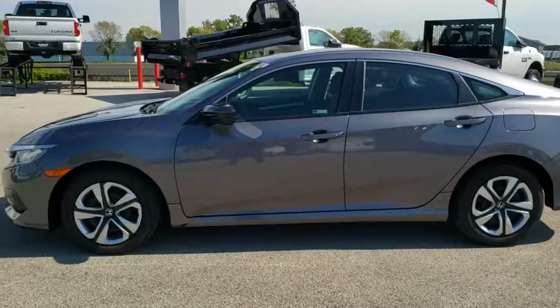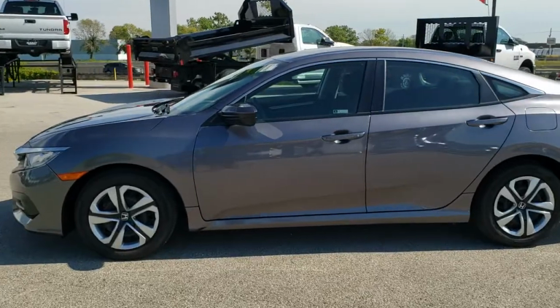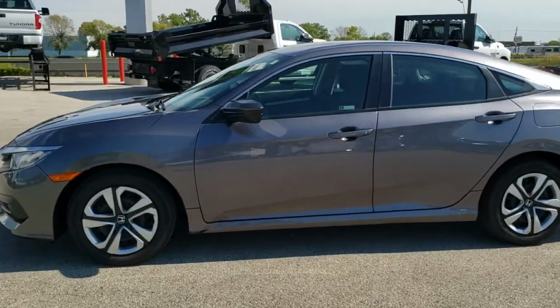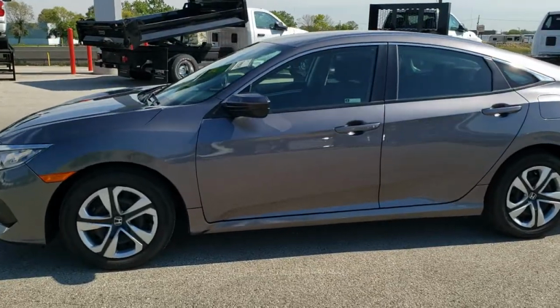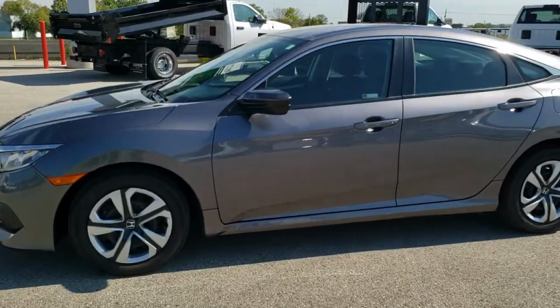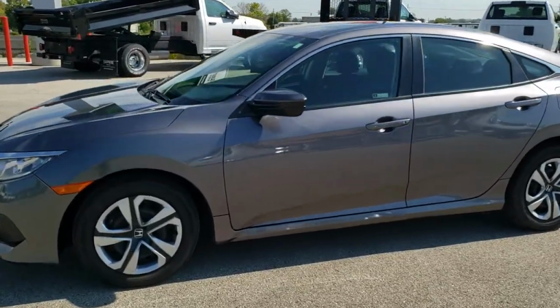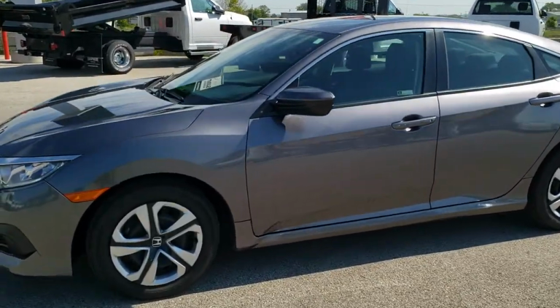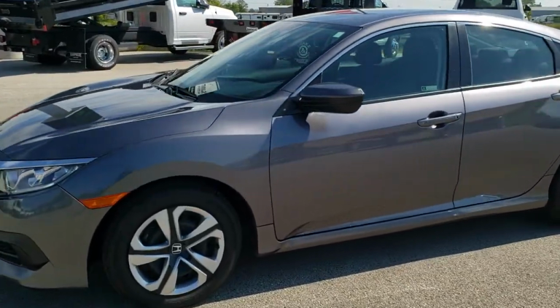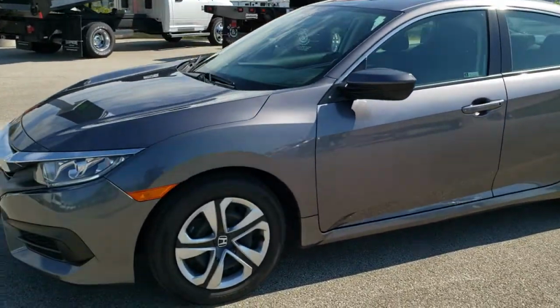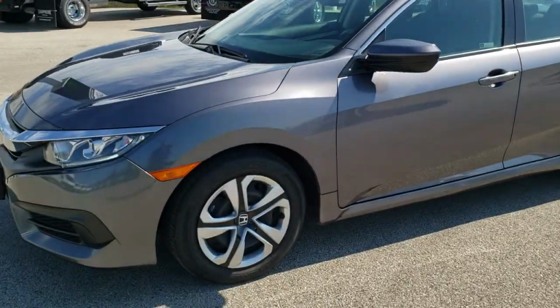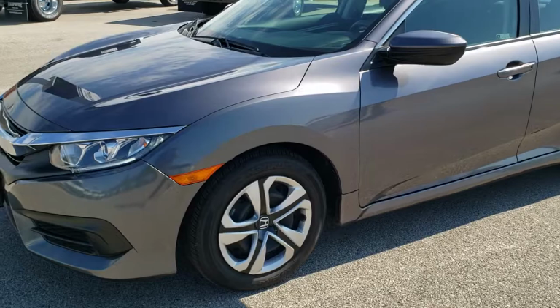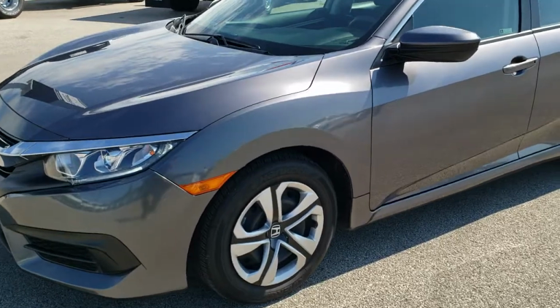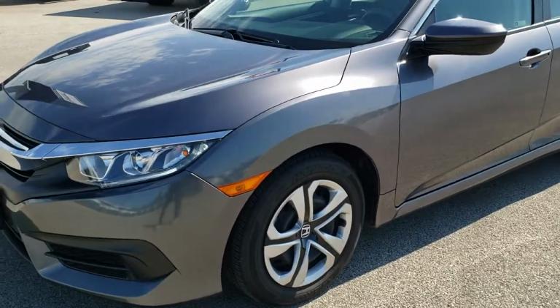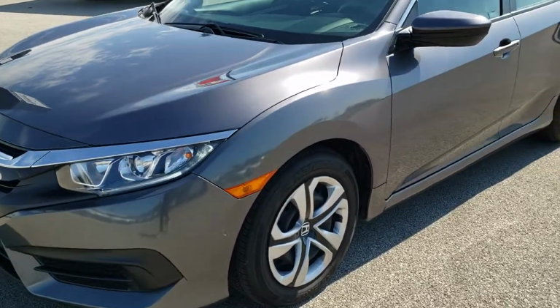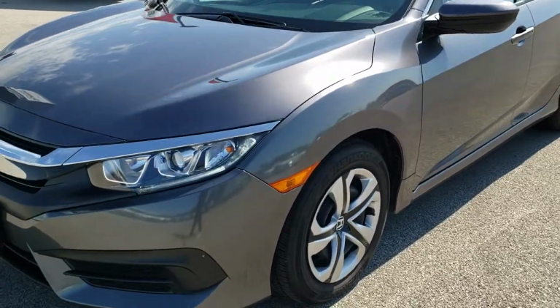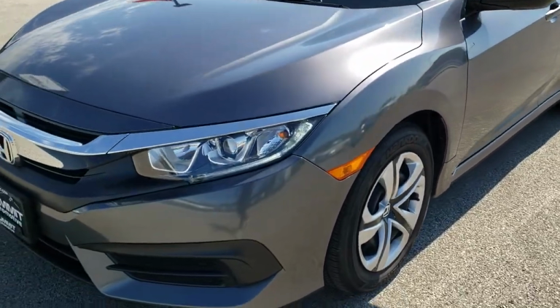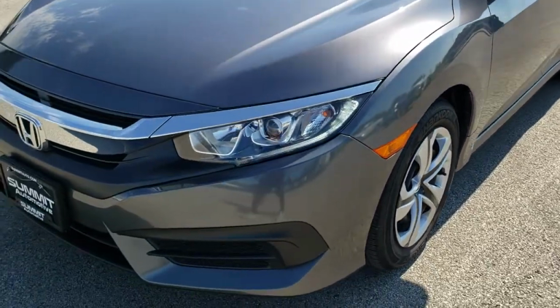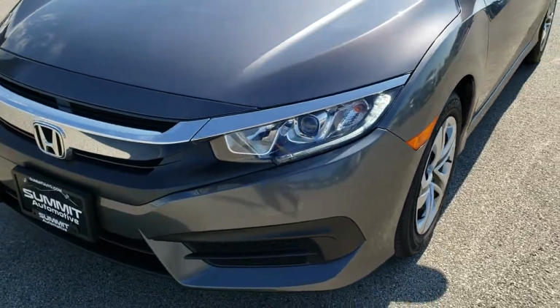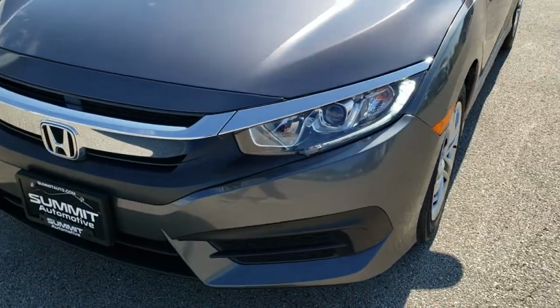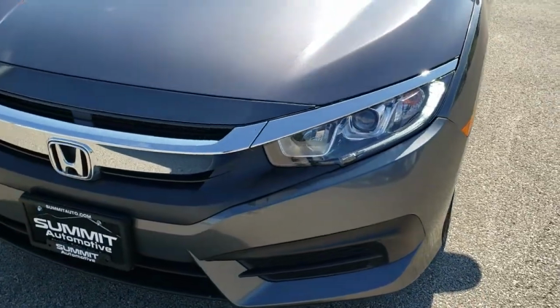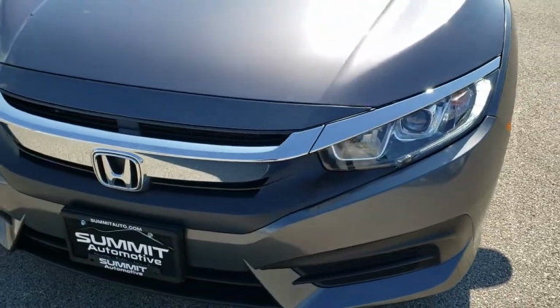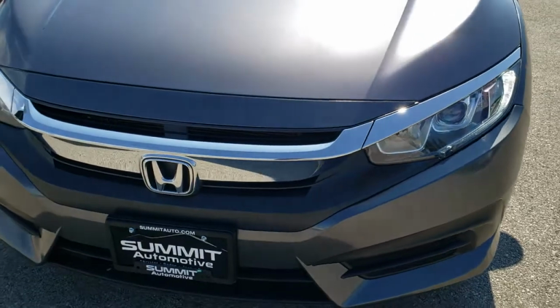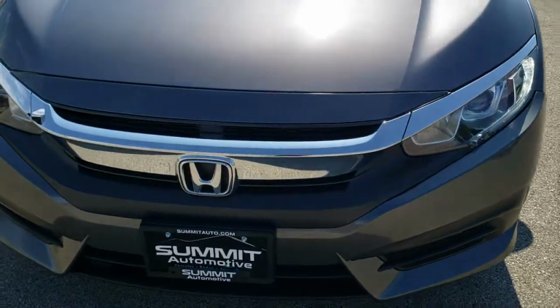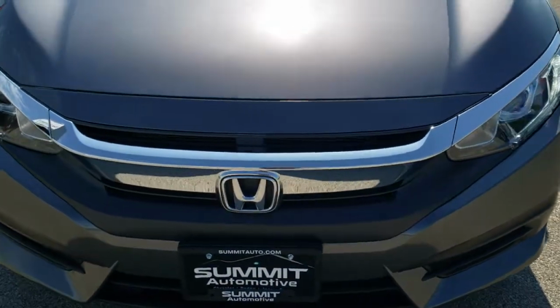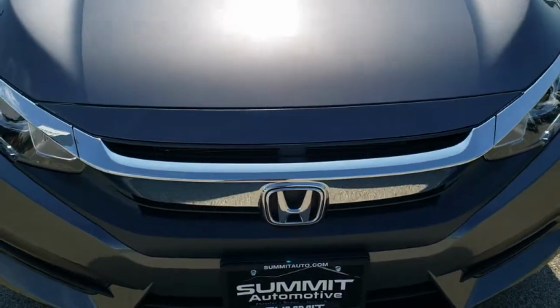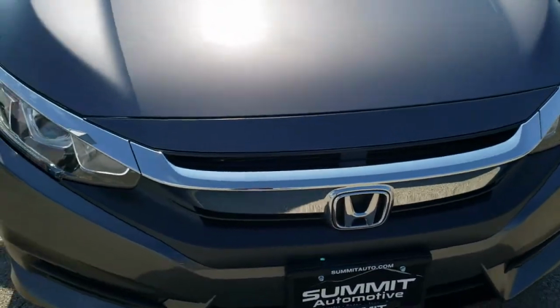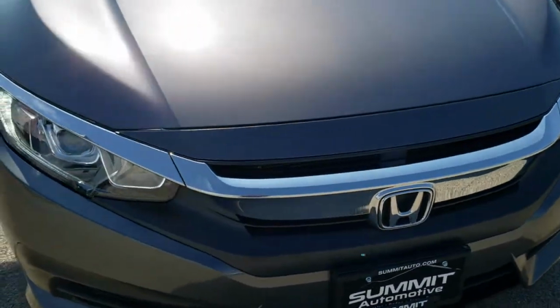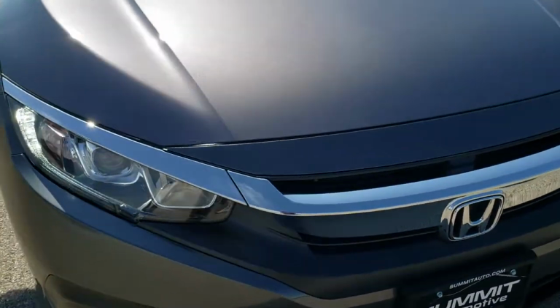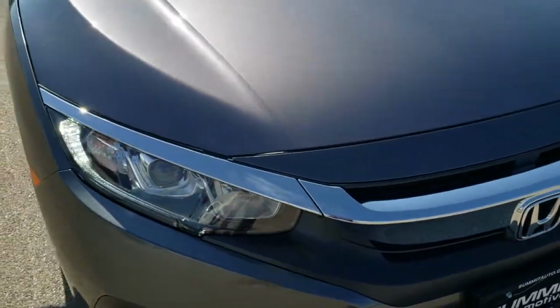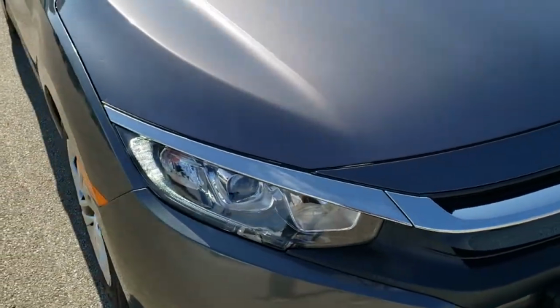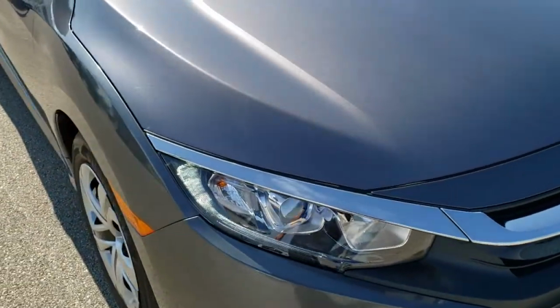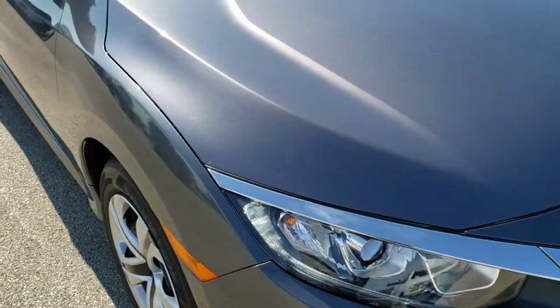This is stock number 10309. We are here at Summit Automotive in Fond du Lac, Wisconsin, your new and used car headquarters. Today we are checking out this super clean 2018 Honda Civic LX.